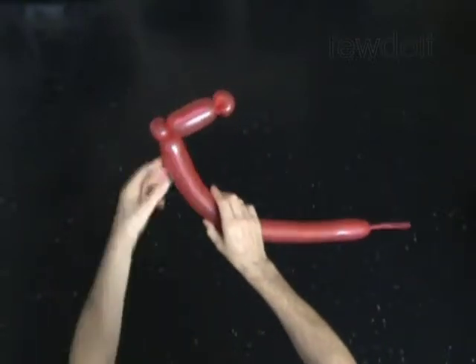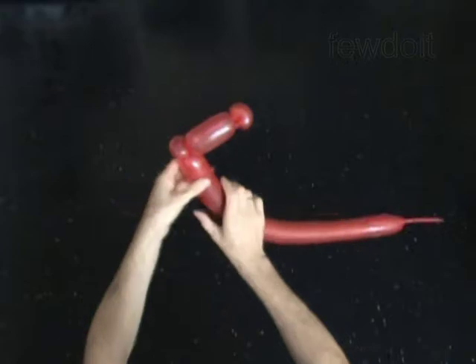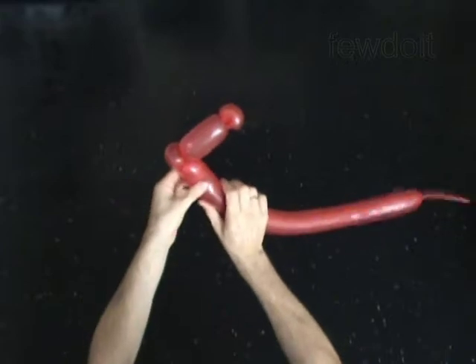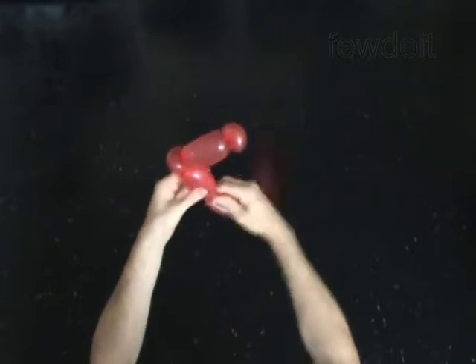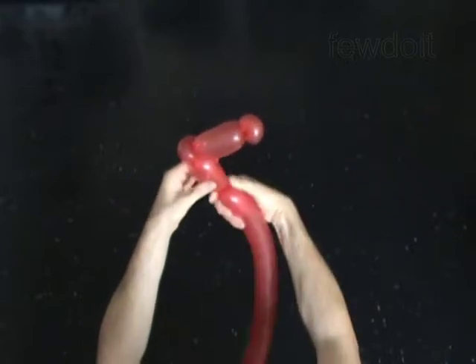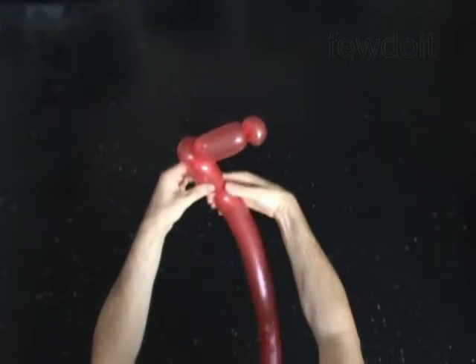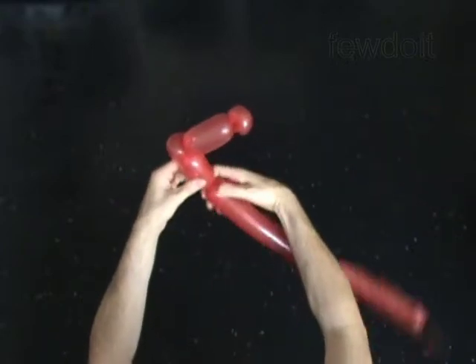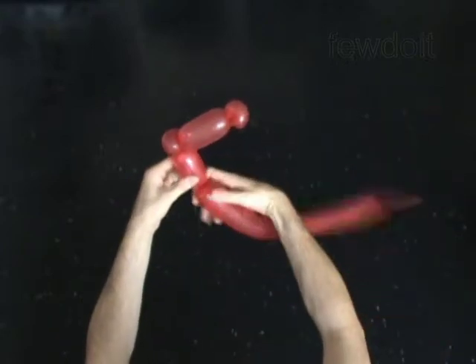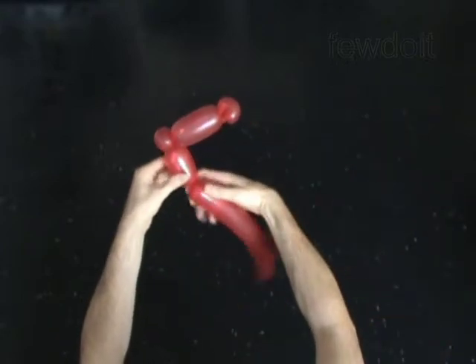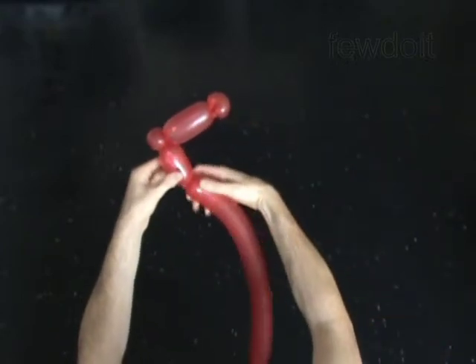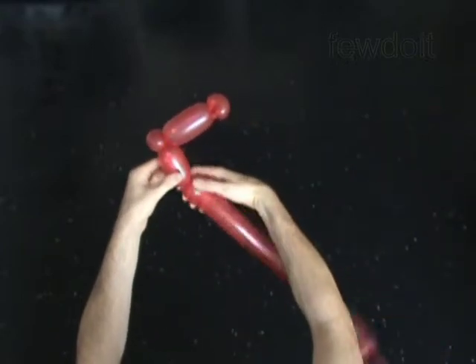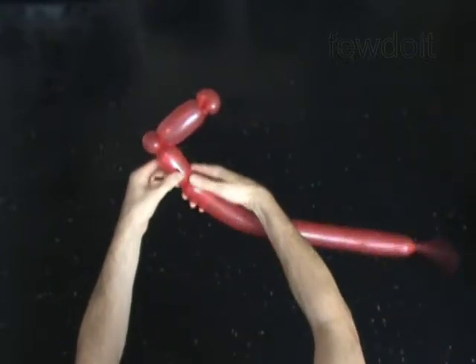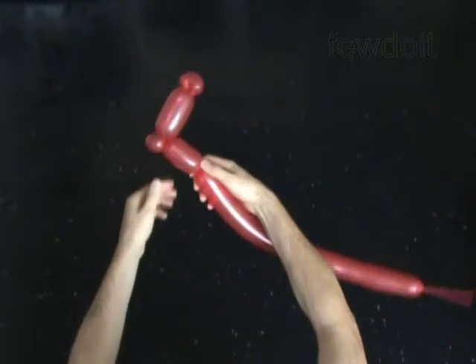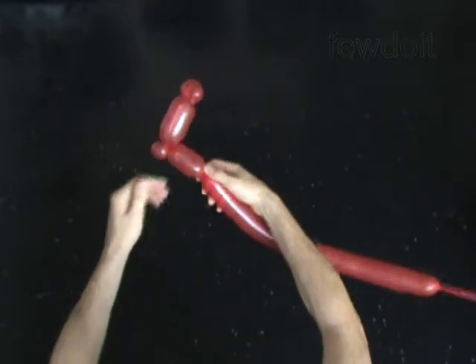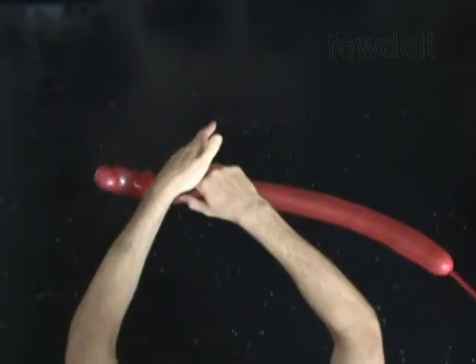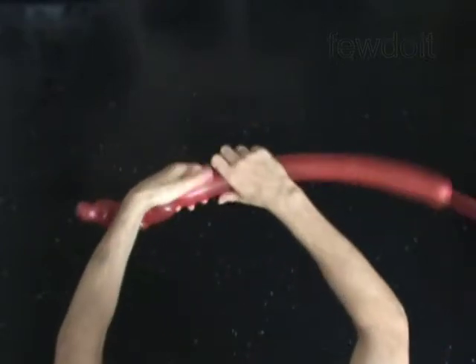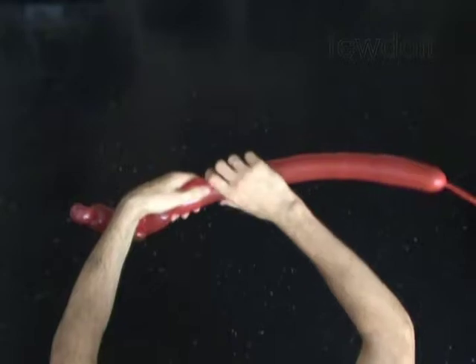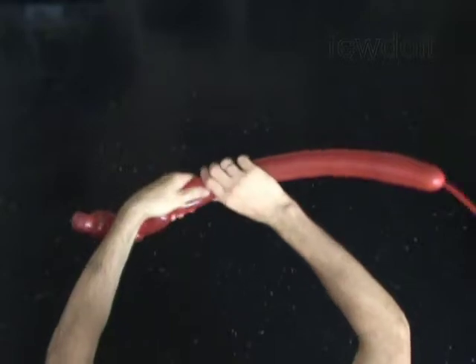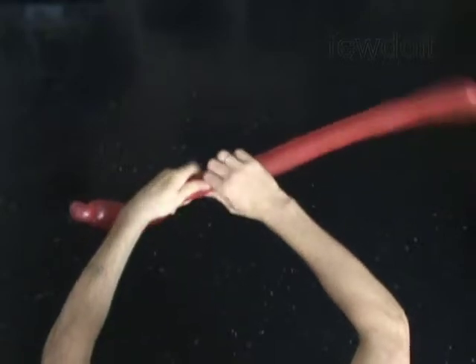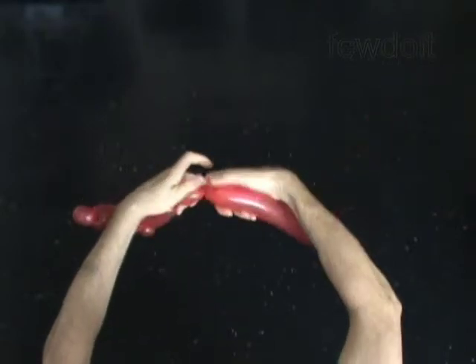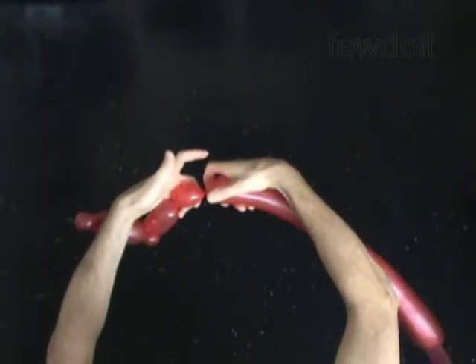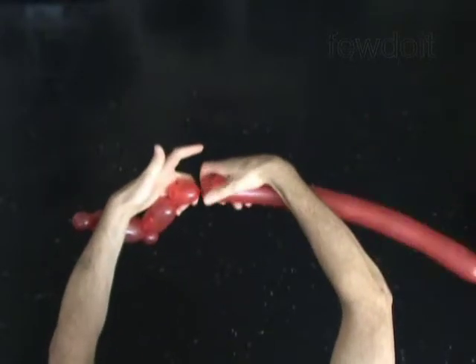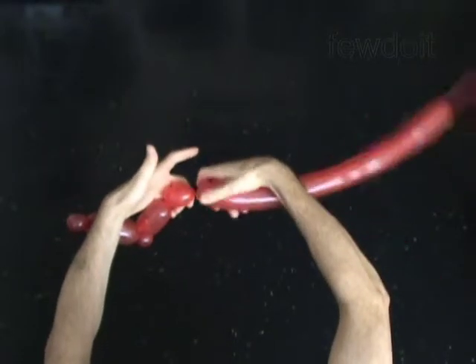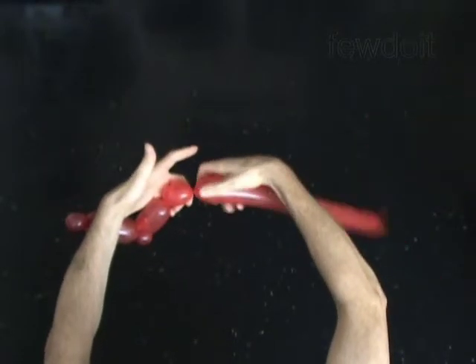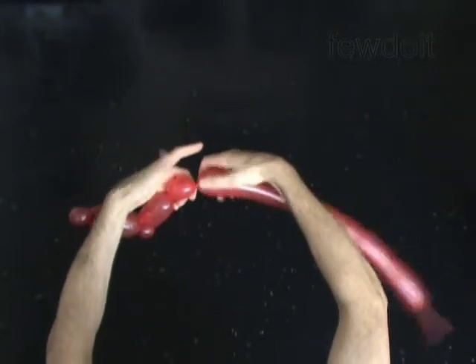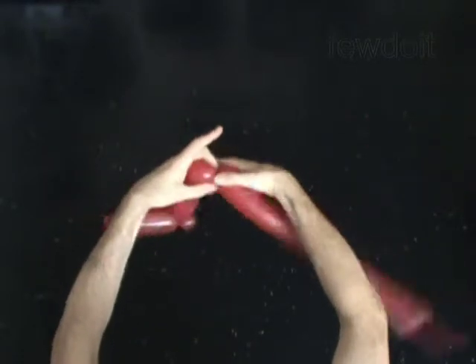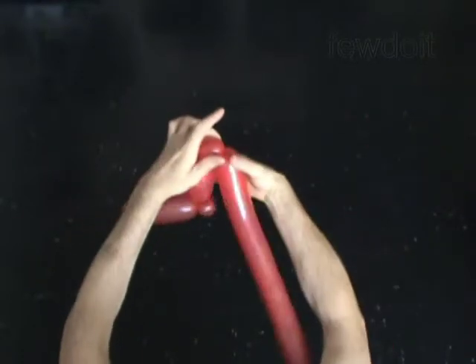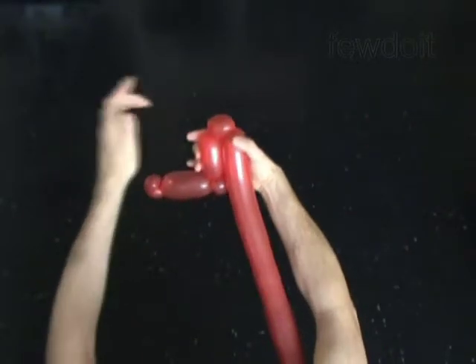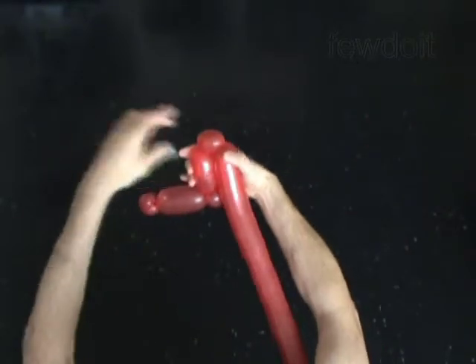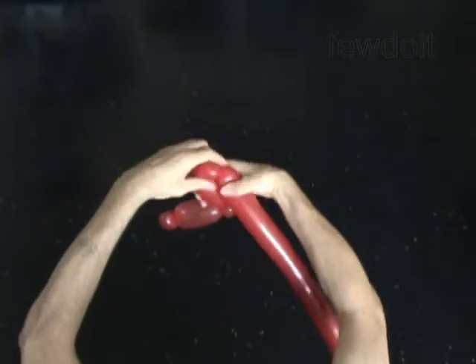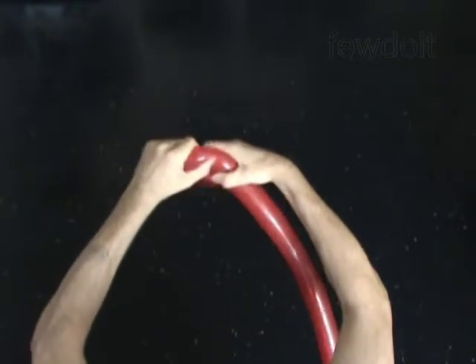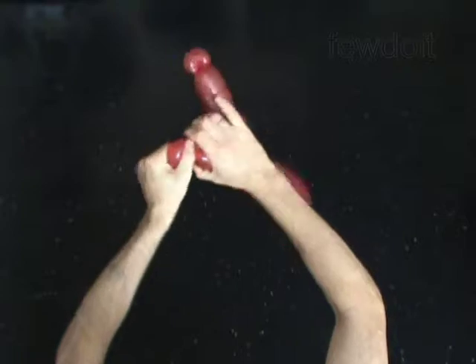Twist the fourth 3-inch bubble. Twist the fifth soft 1-inch bubble. Lock both ends of the fifth bubble in one lock twist.